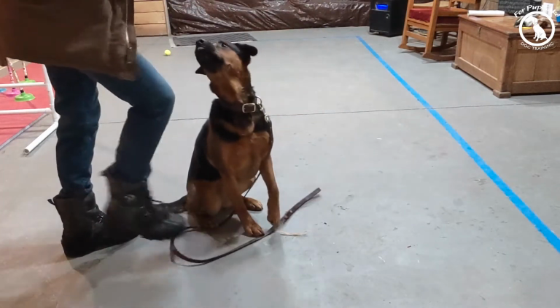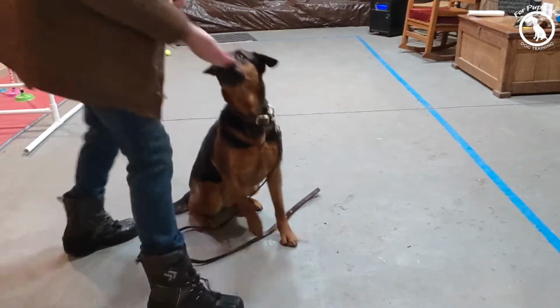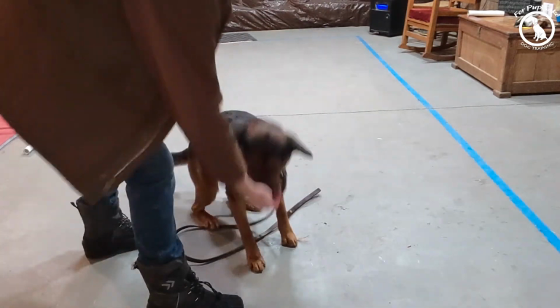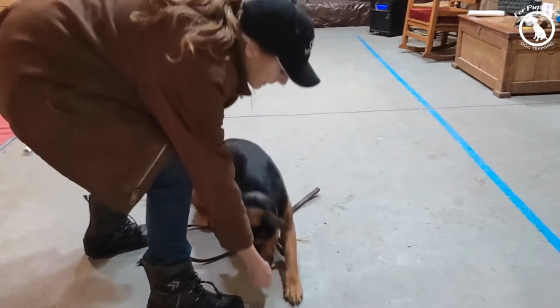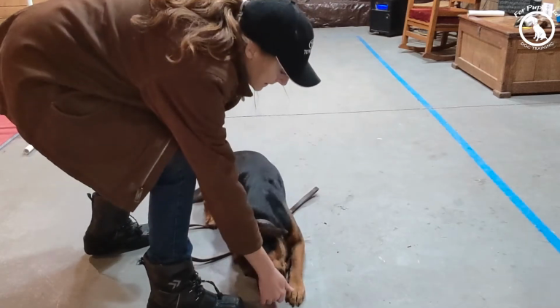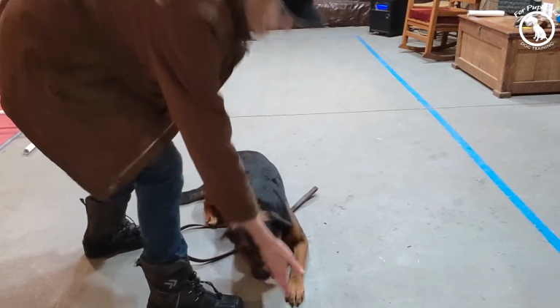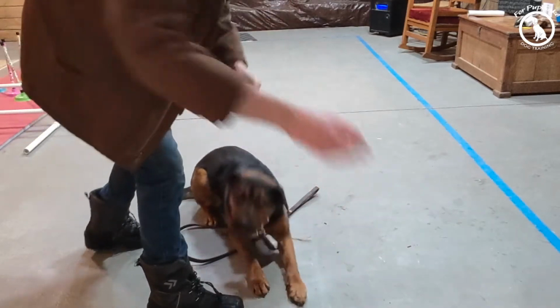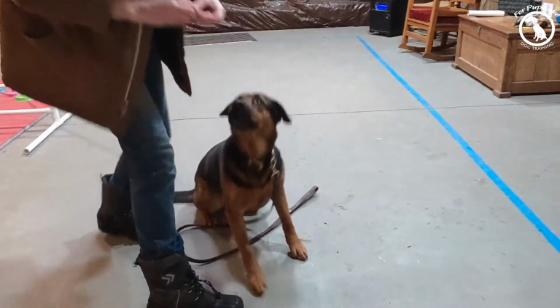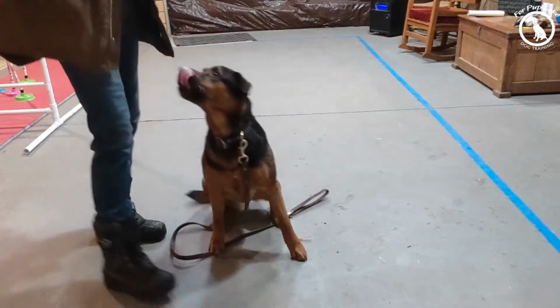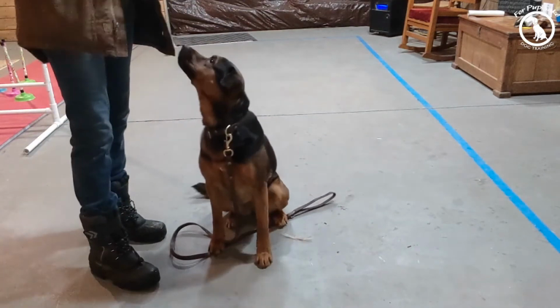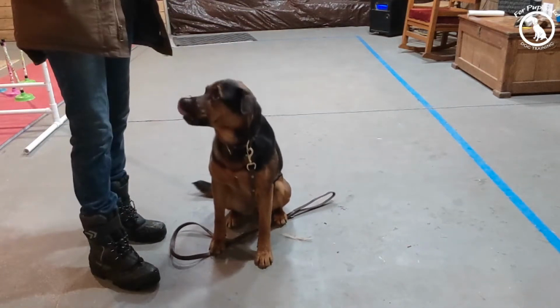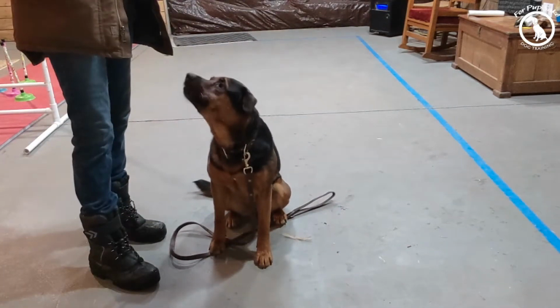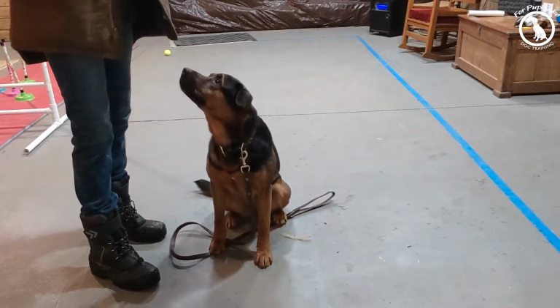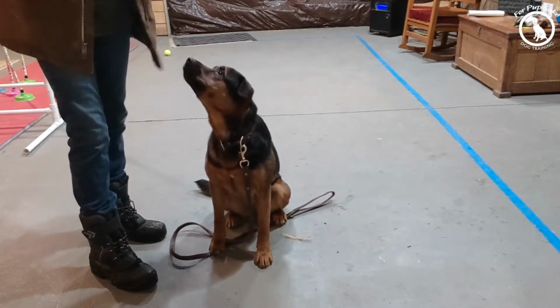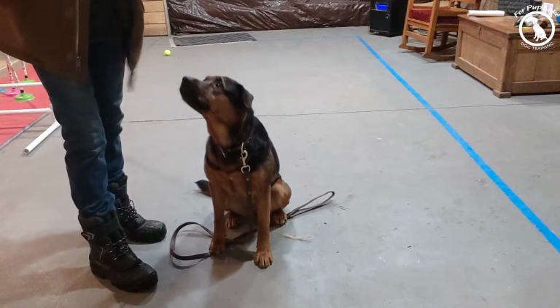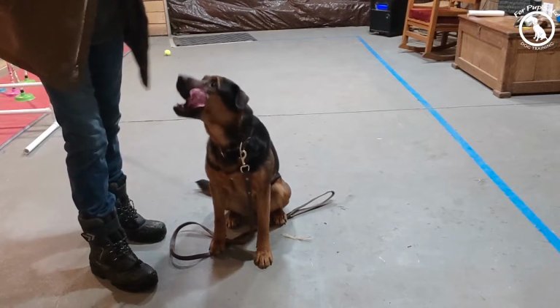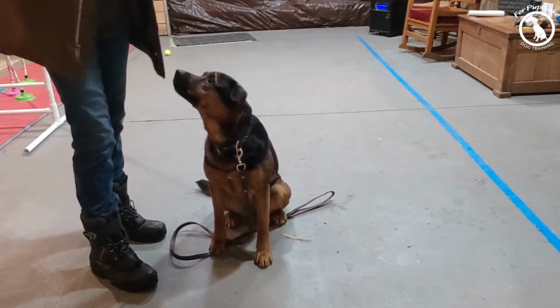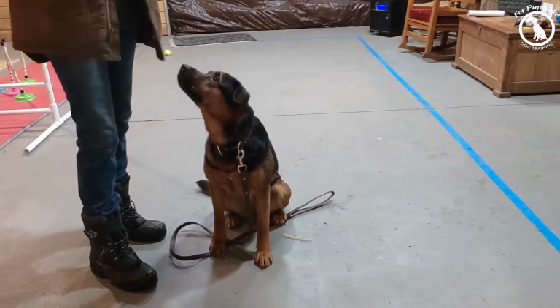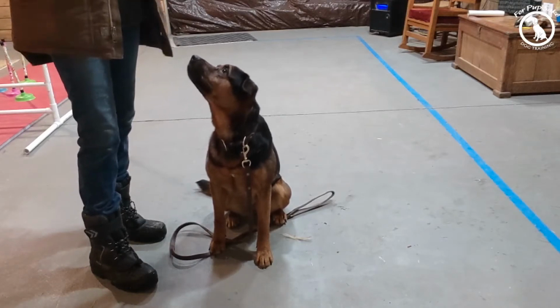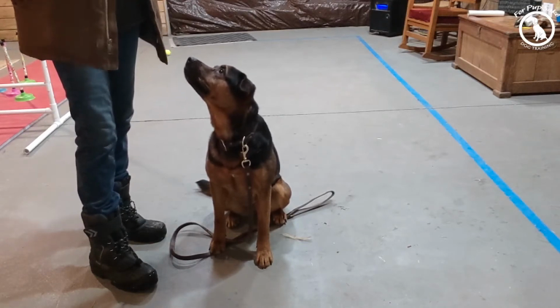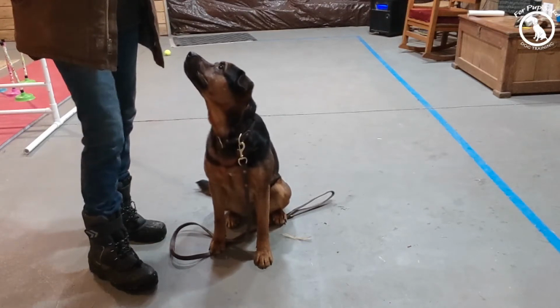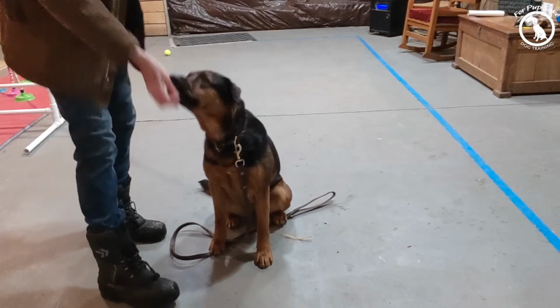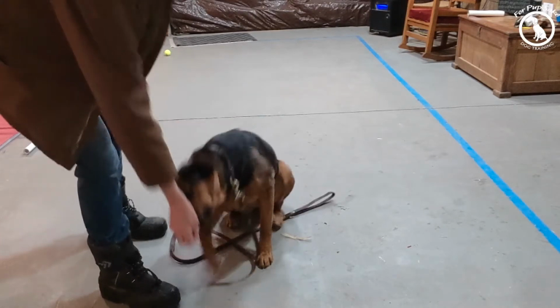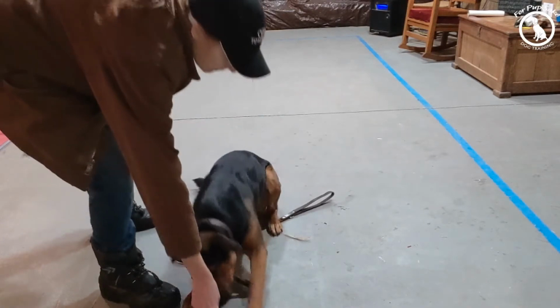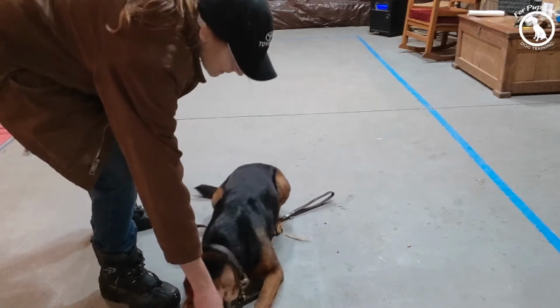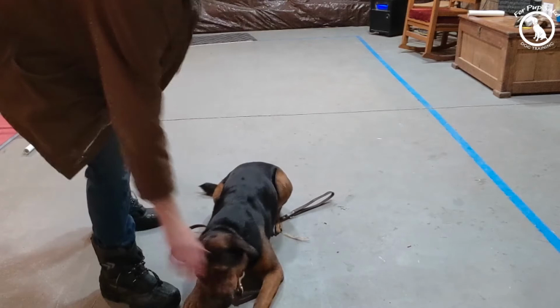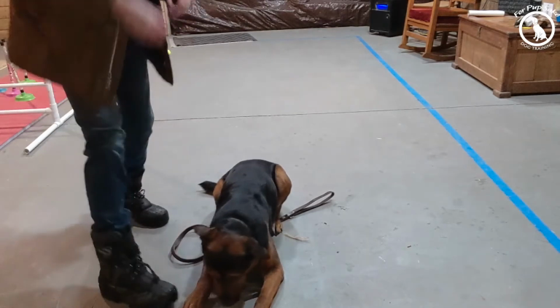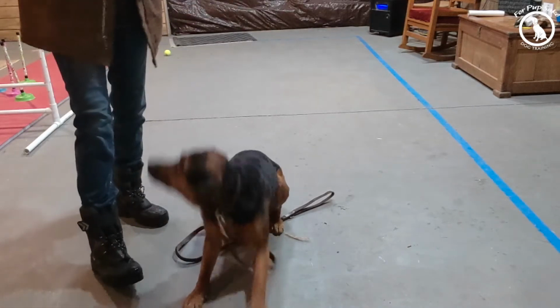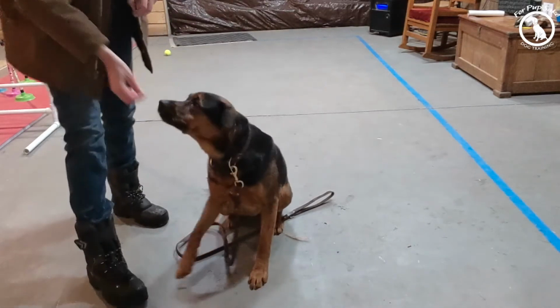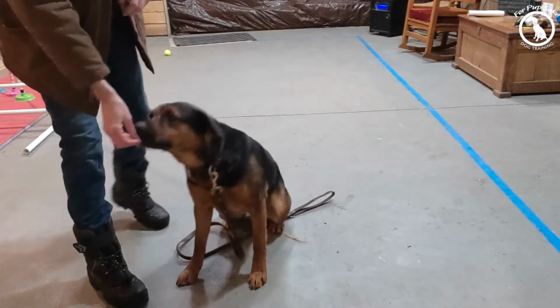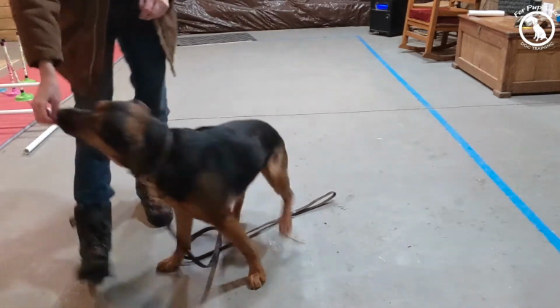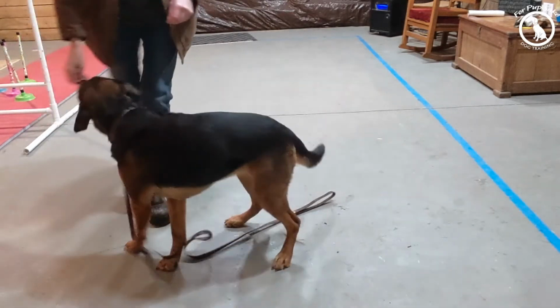I can practice luring into a down. I don't call it anything — I just lure her to the ground. But when I go to teach her down, she's going to have no problem understanding what I want her to do, because that's what we do. We just lure down, lure her over.